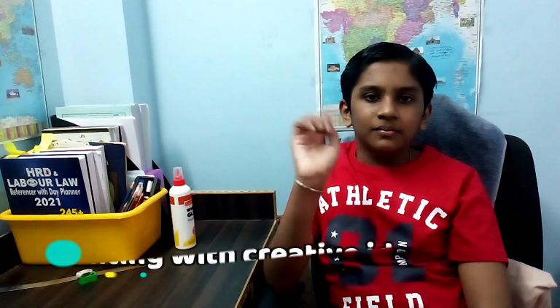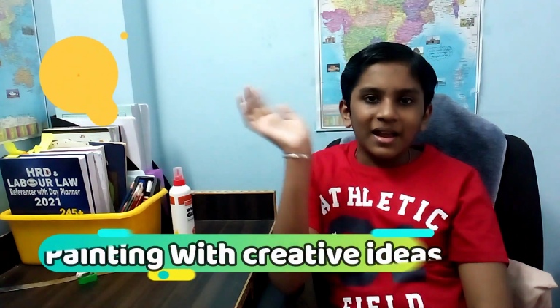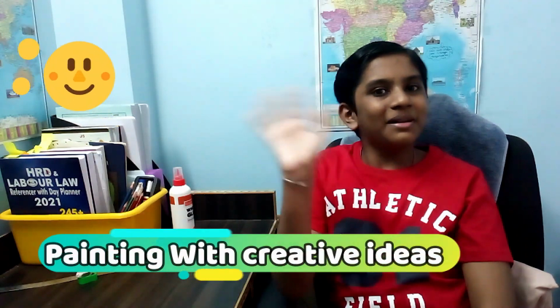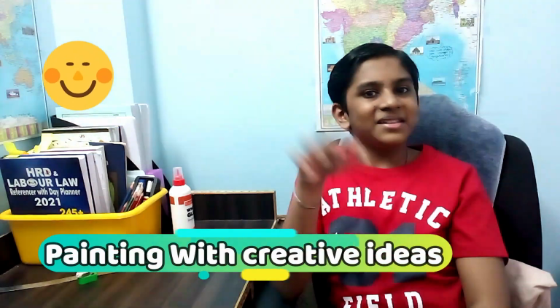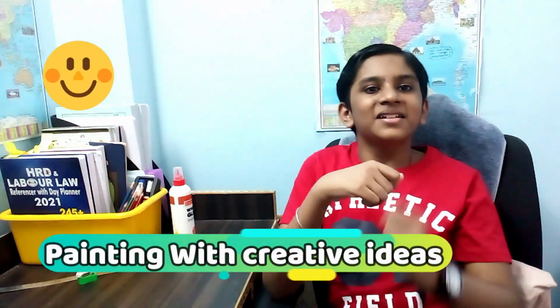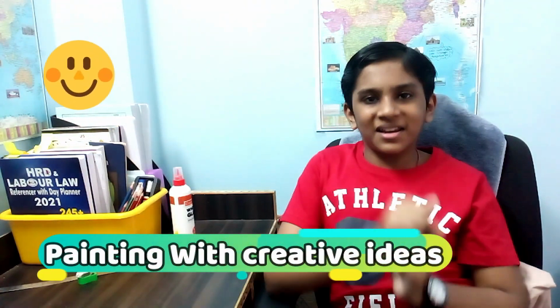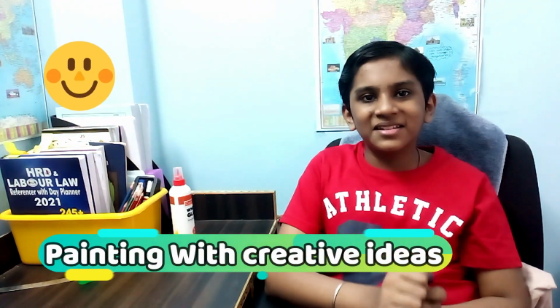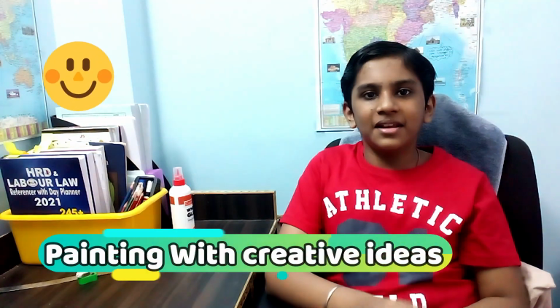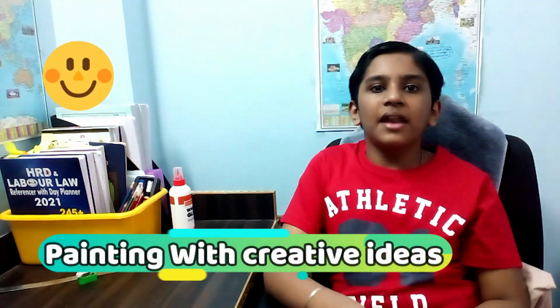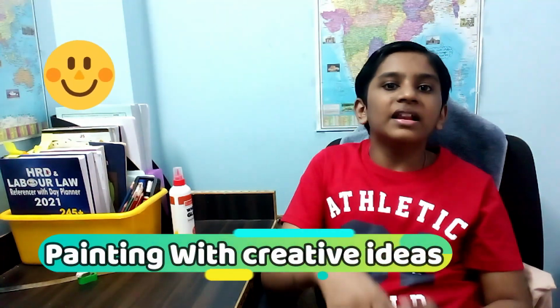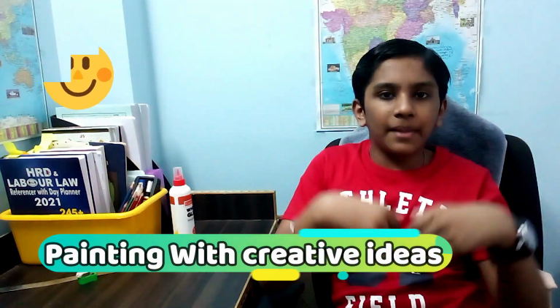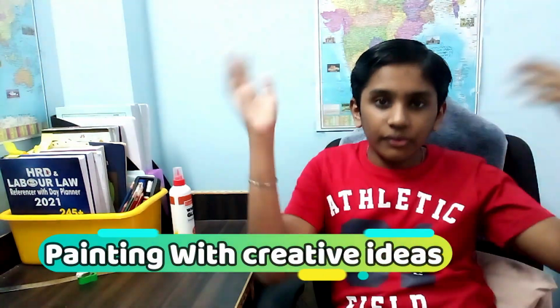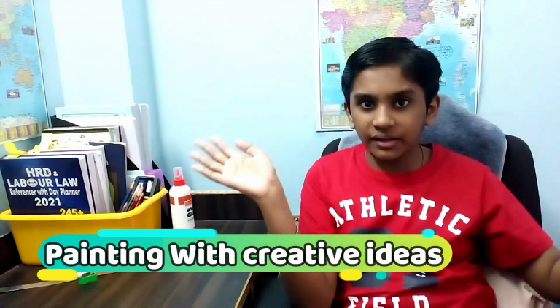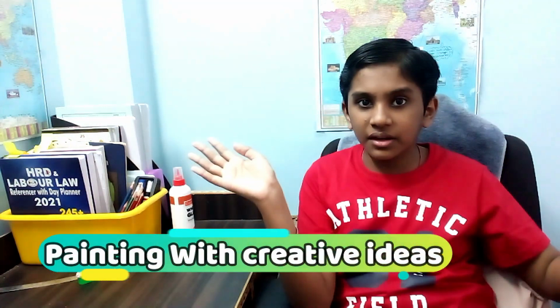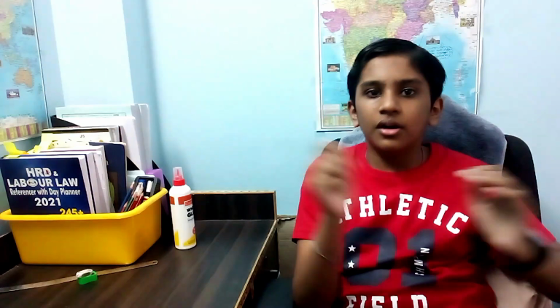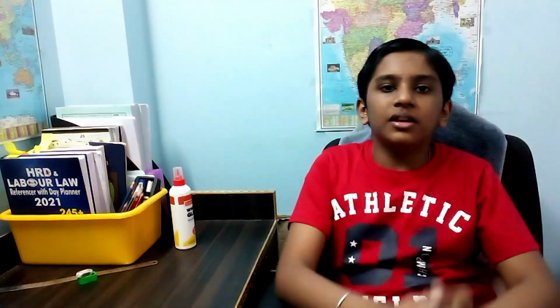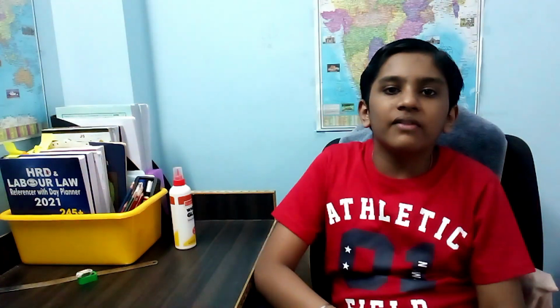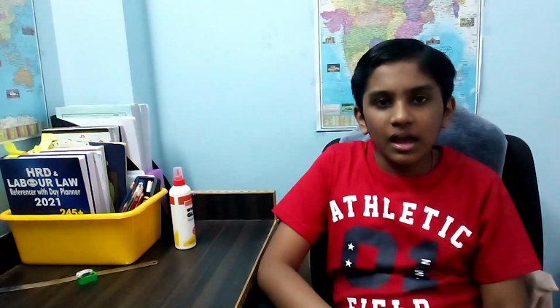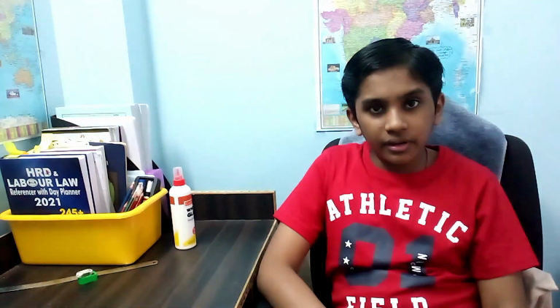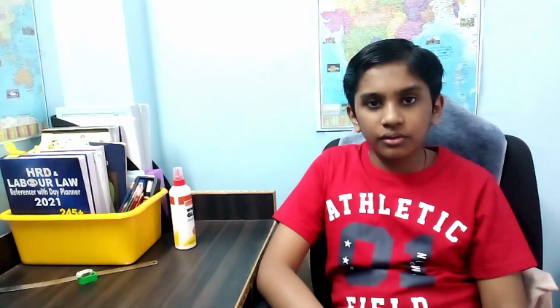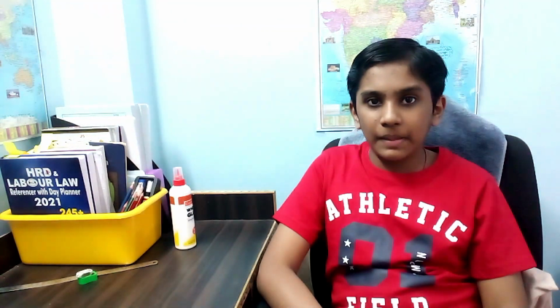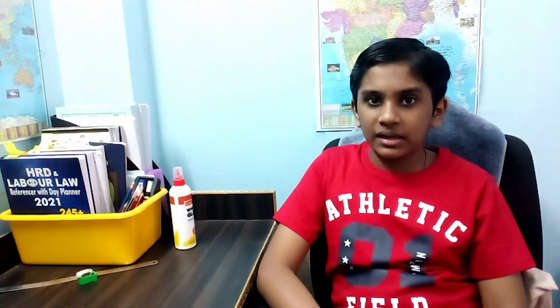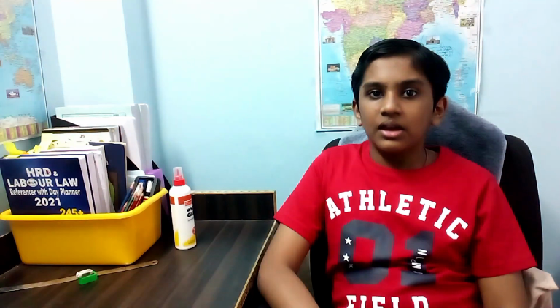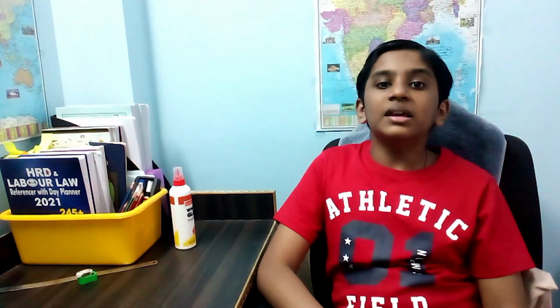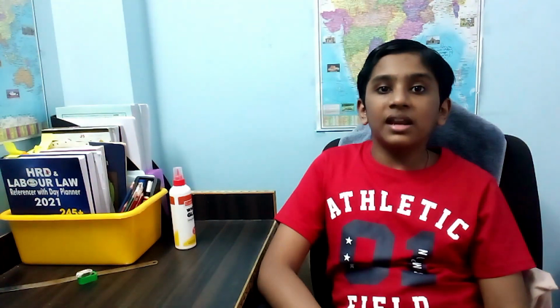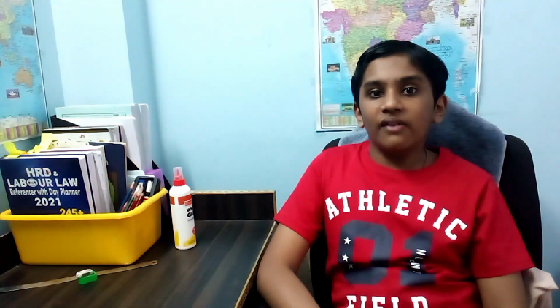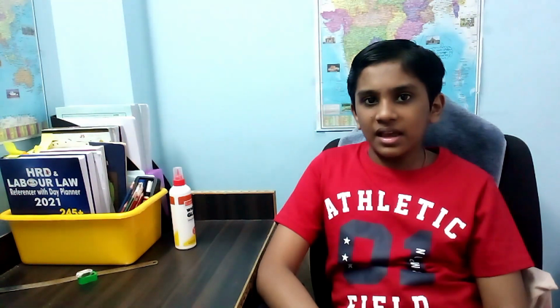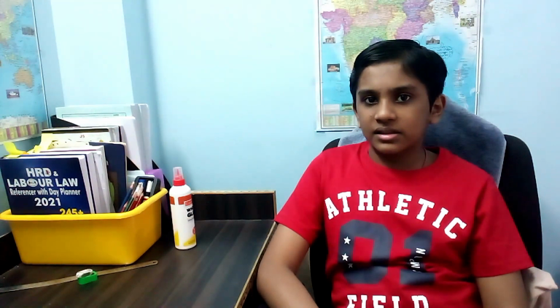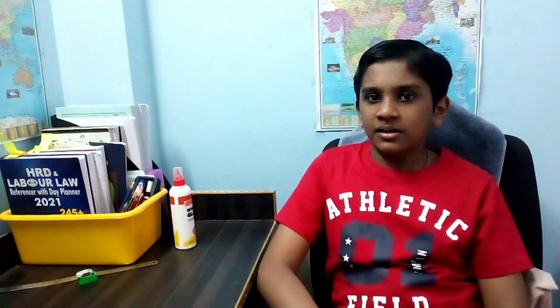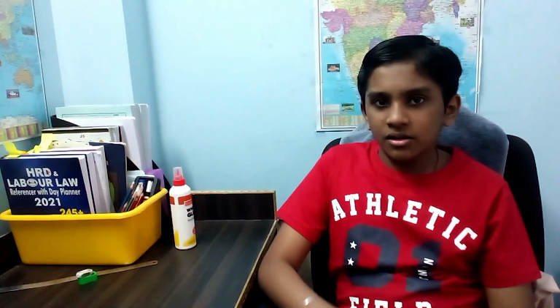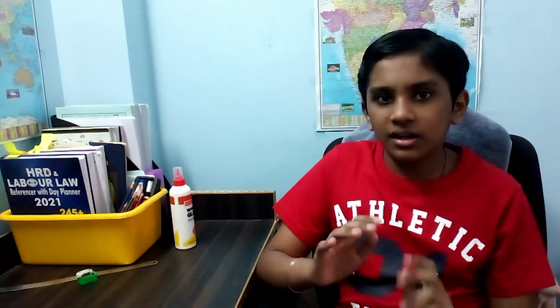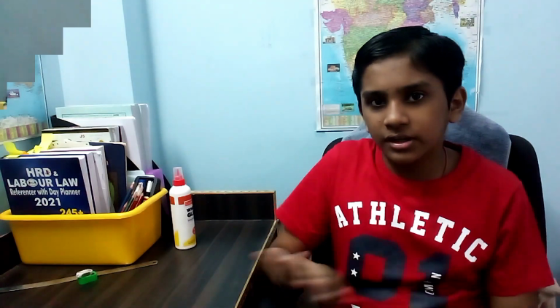Hello my friends, Shandy Kids here and welcome back to another video. Today we are going to do painting with some creative ideas. So let's do it.